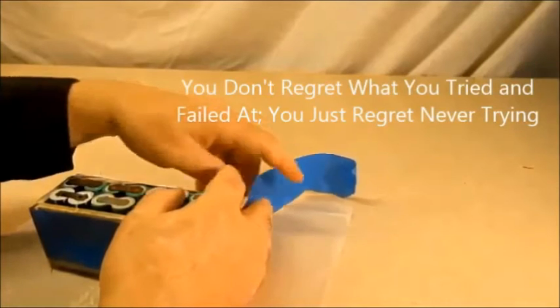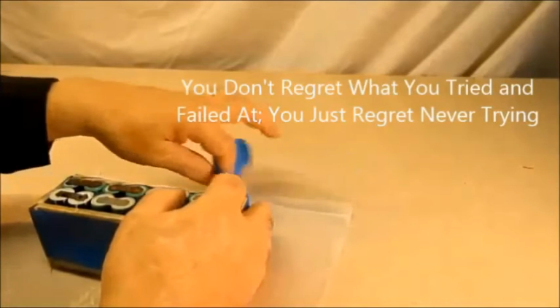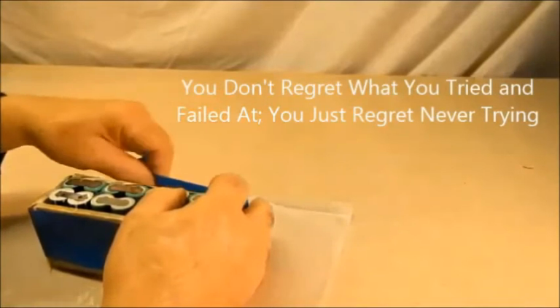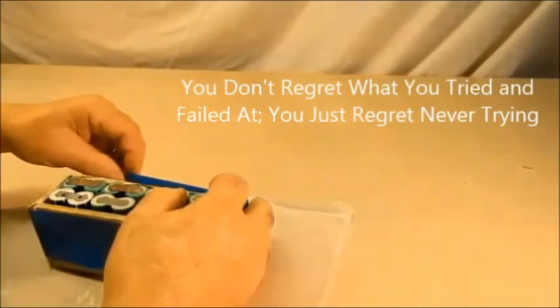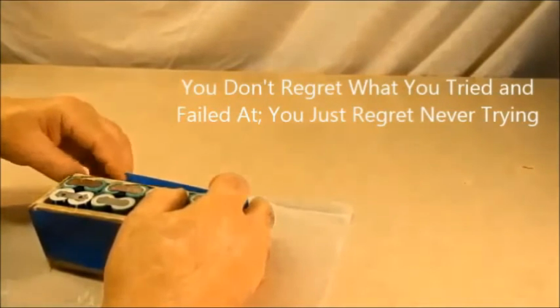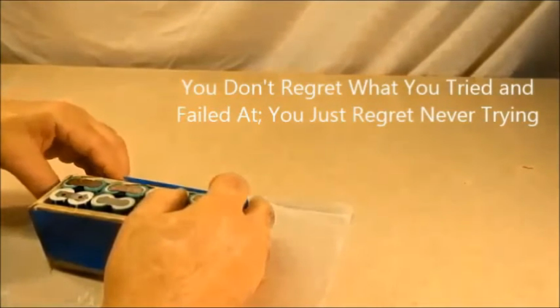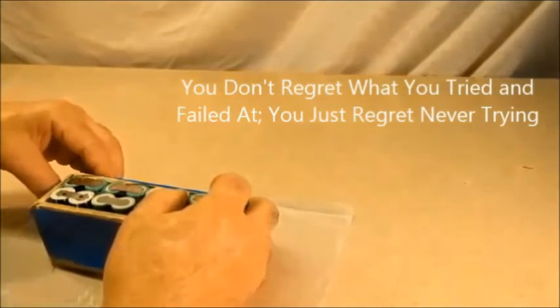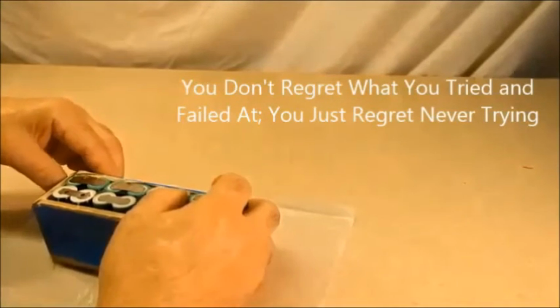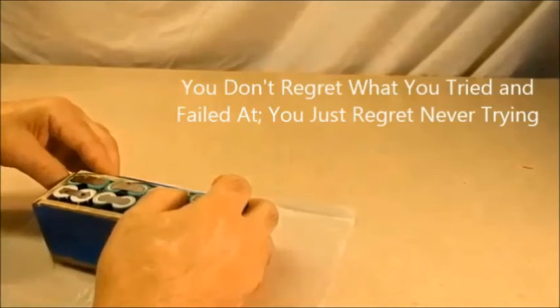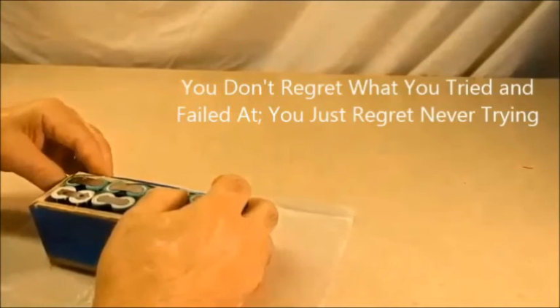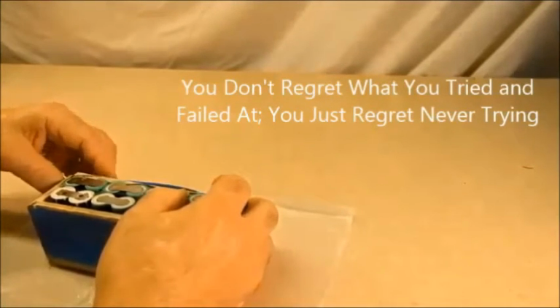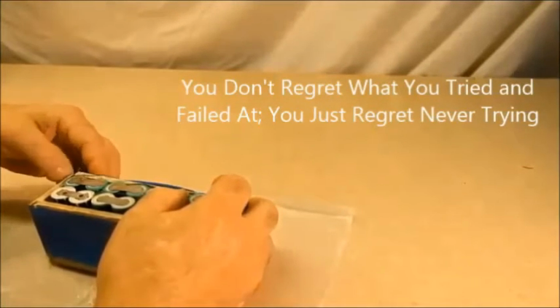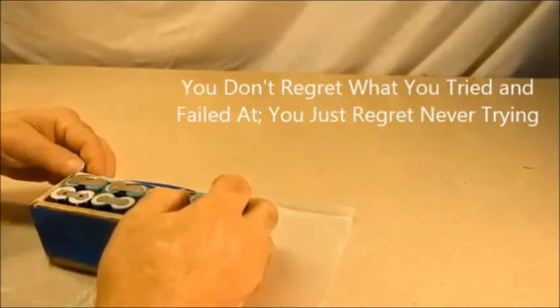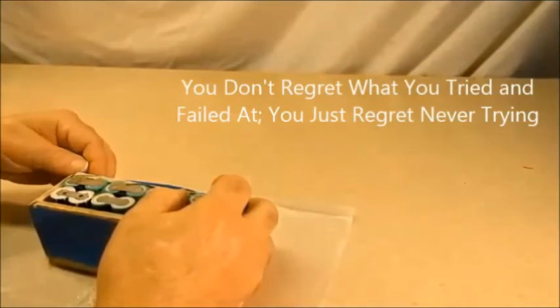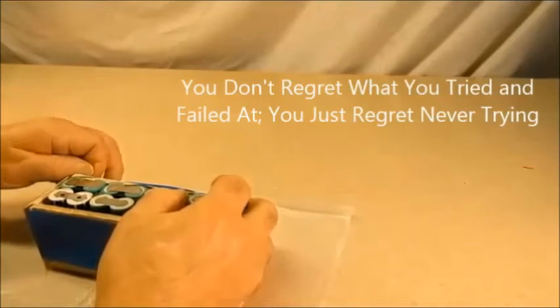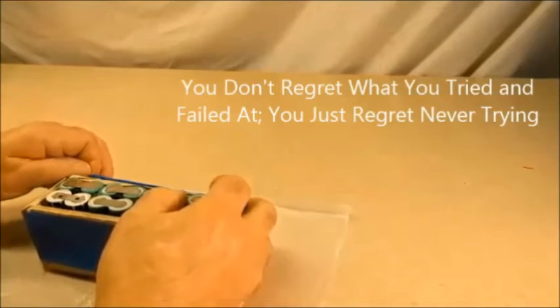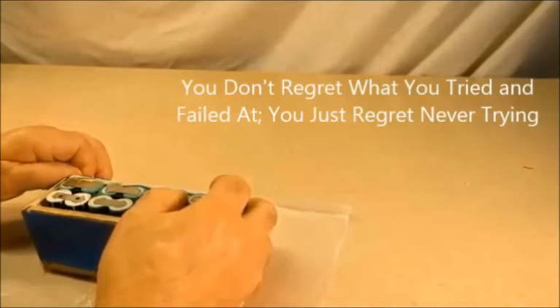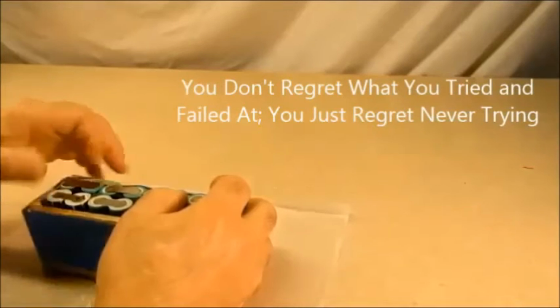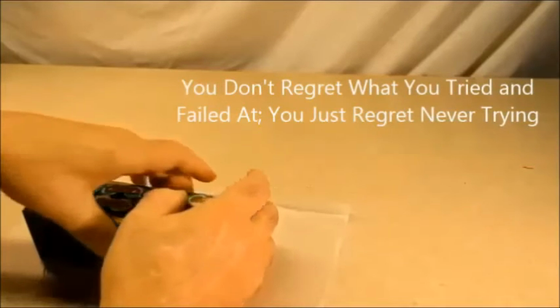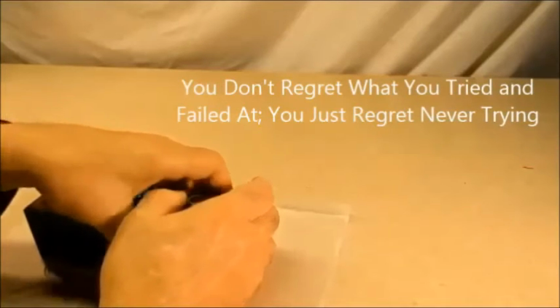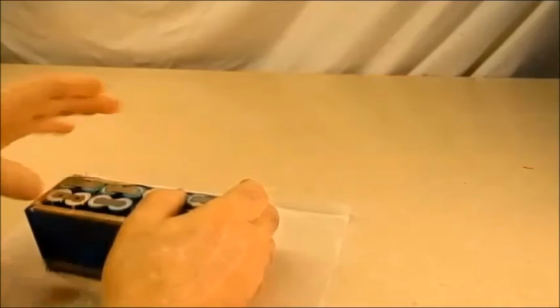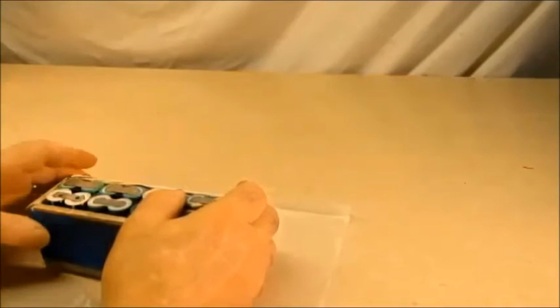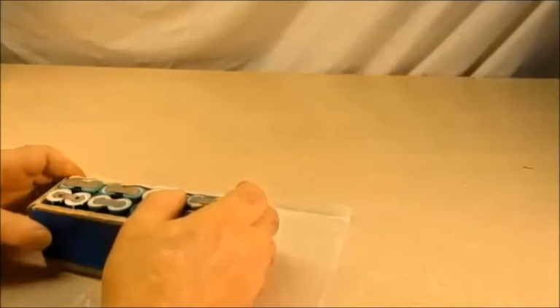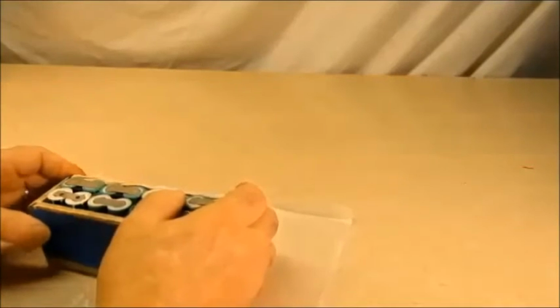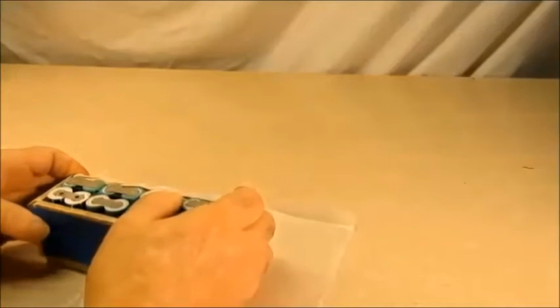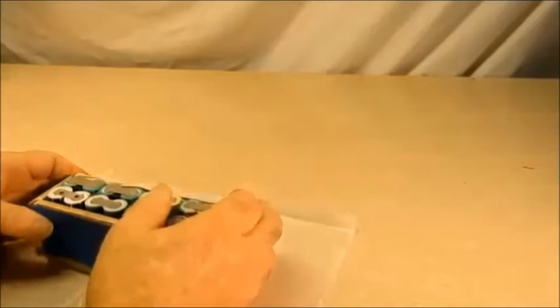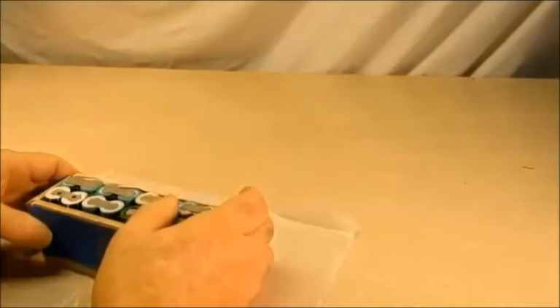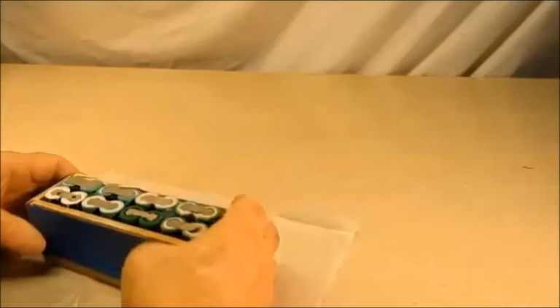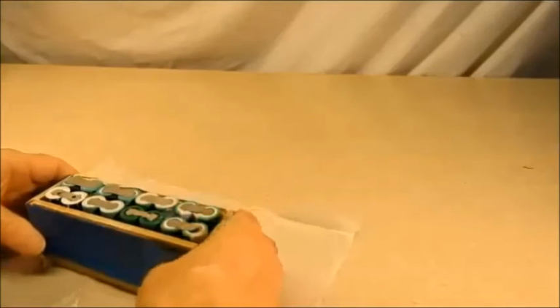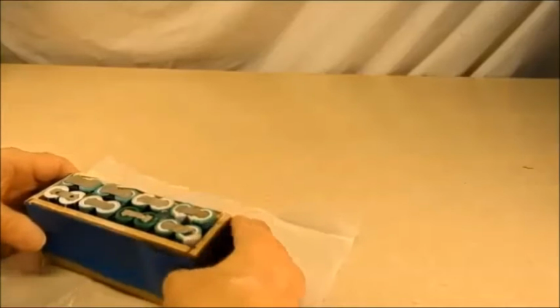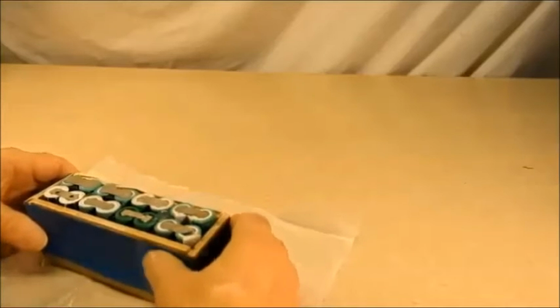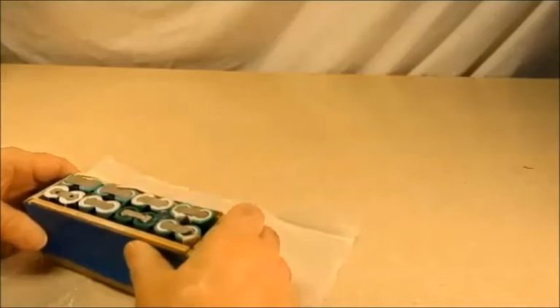Better to have tried and failed than not to have tried at all. You don't regret why you tried and failed — you just regret never trying. It's a very true statement.